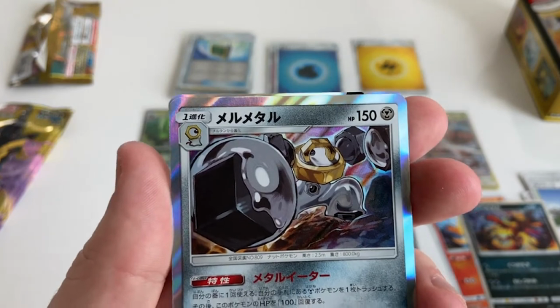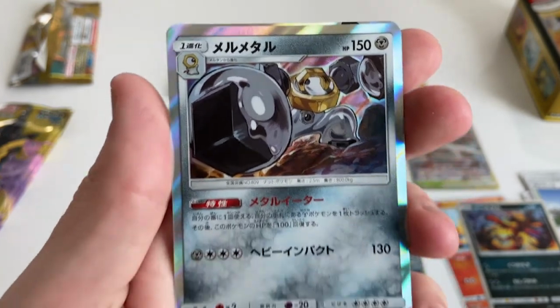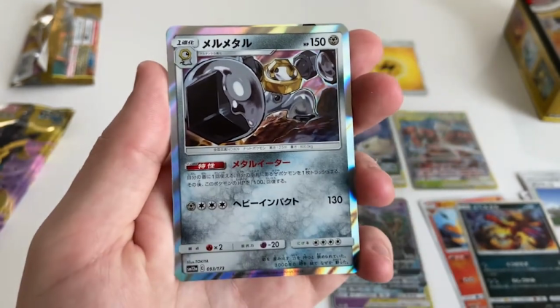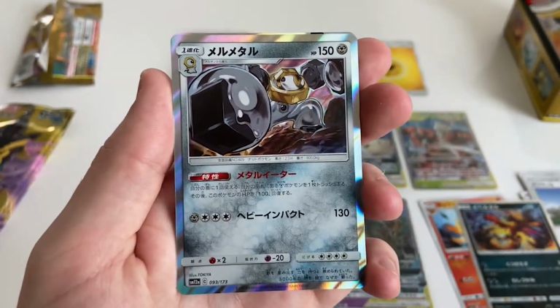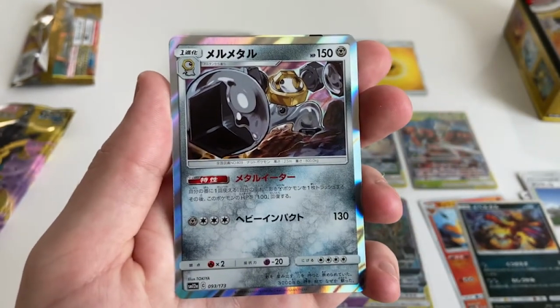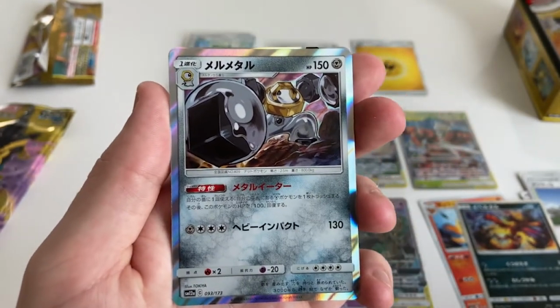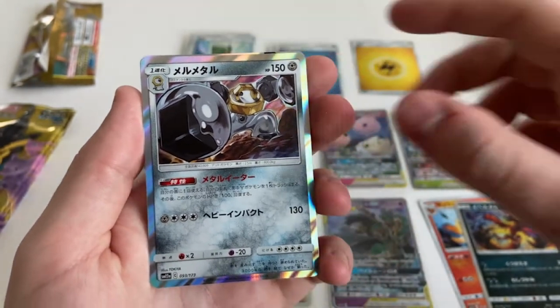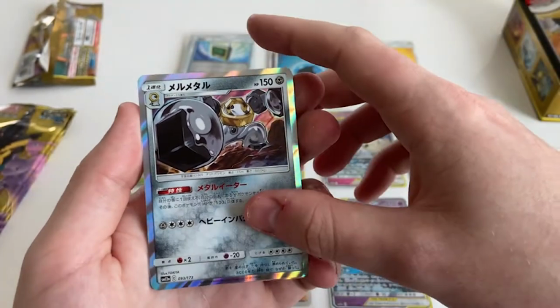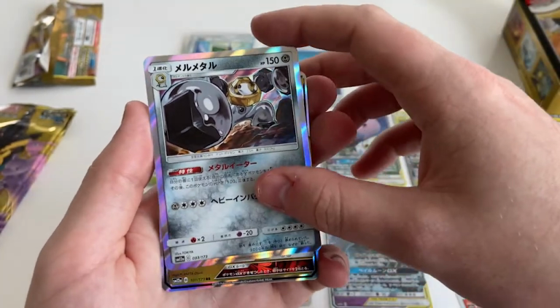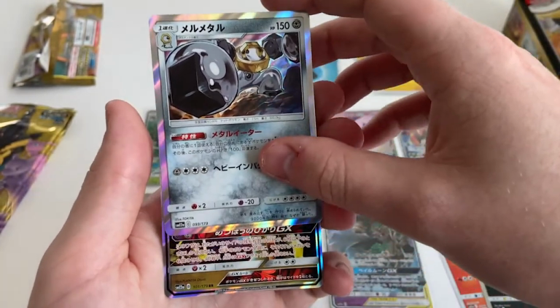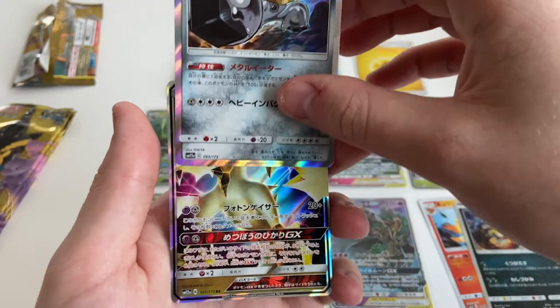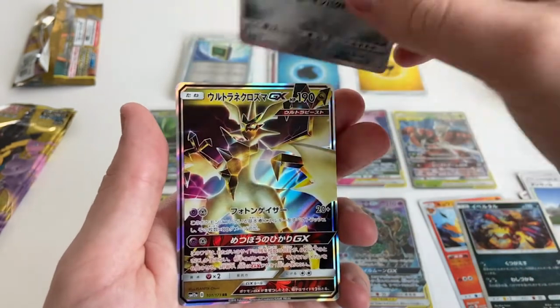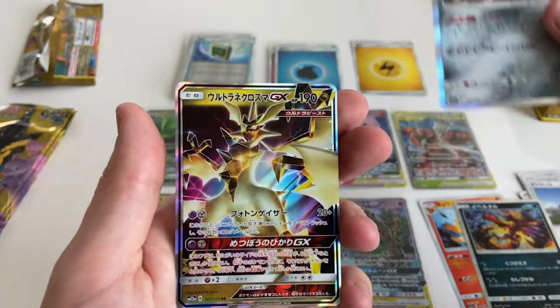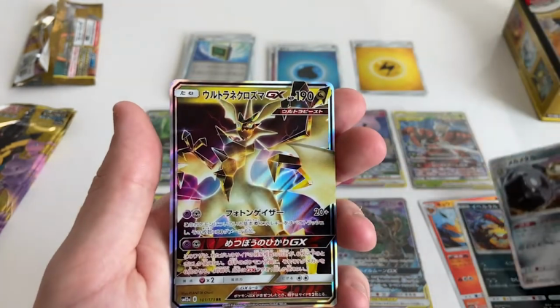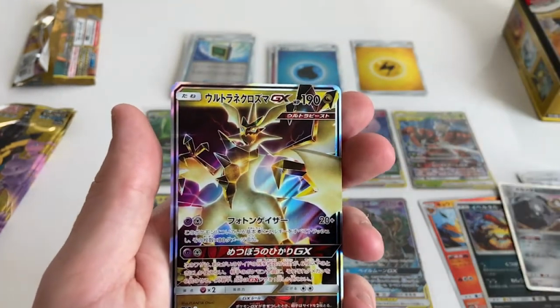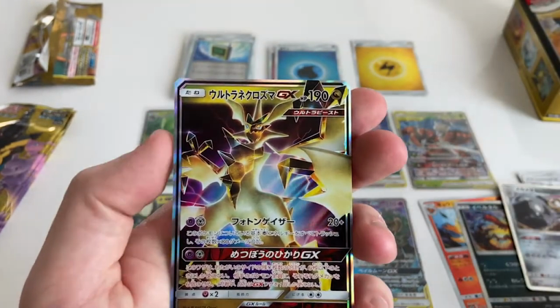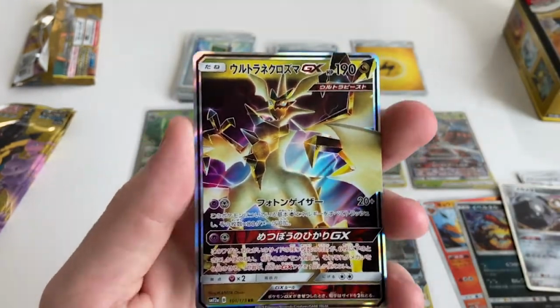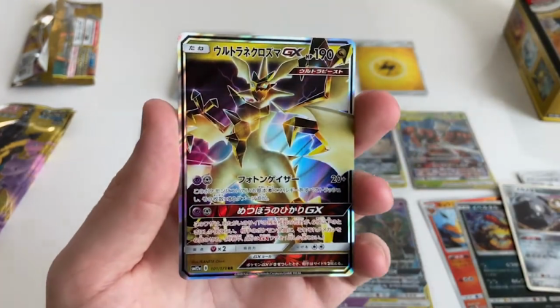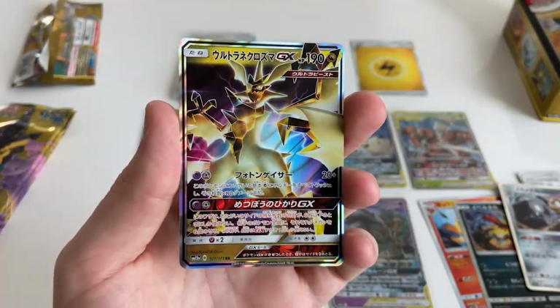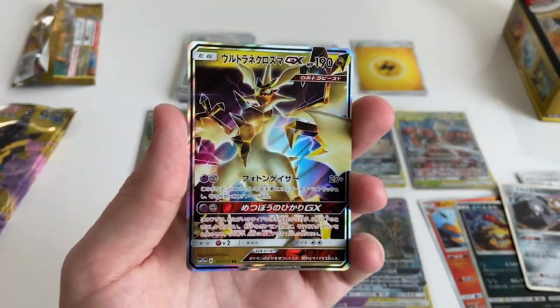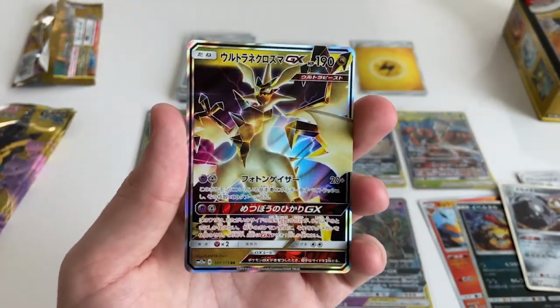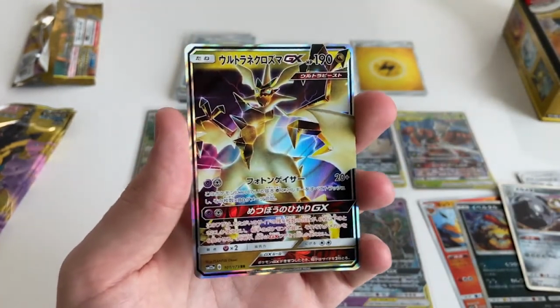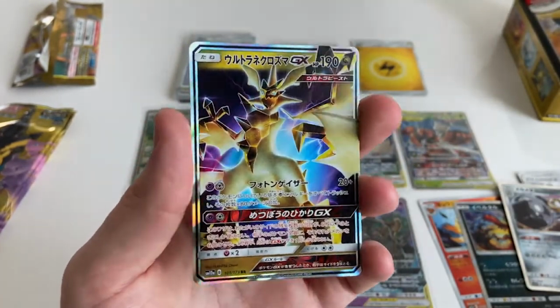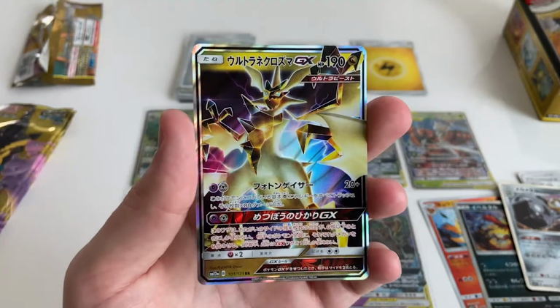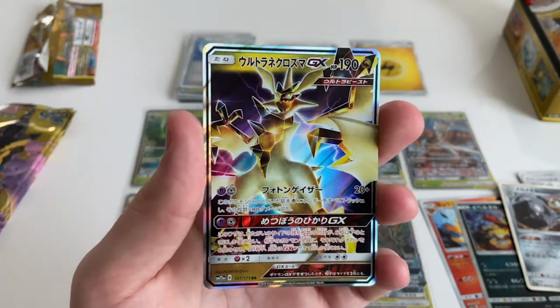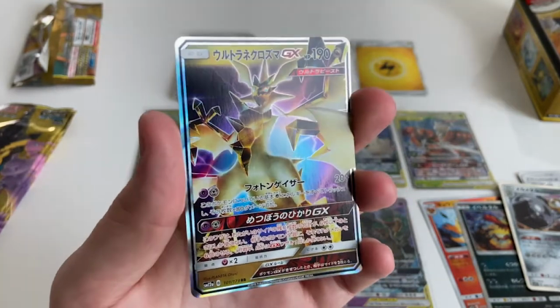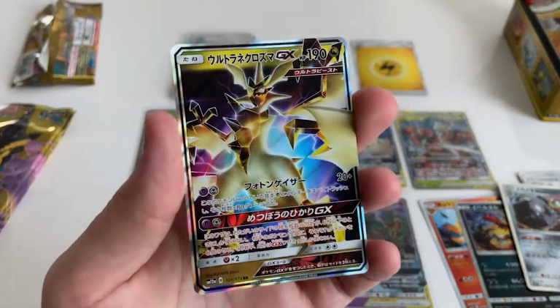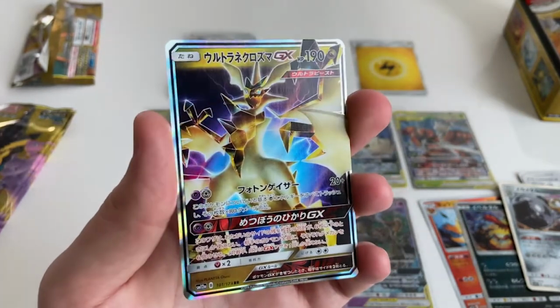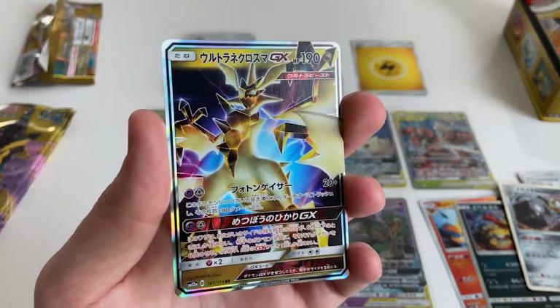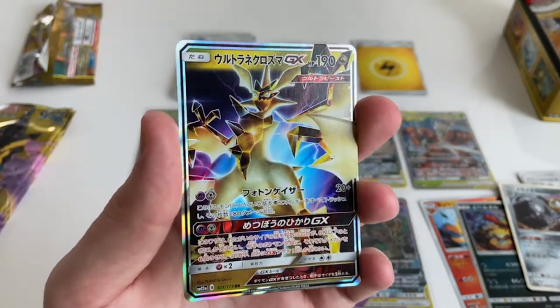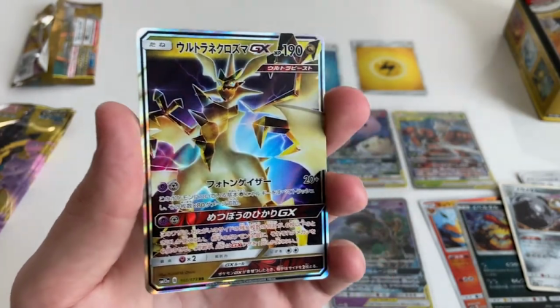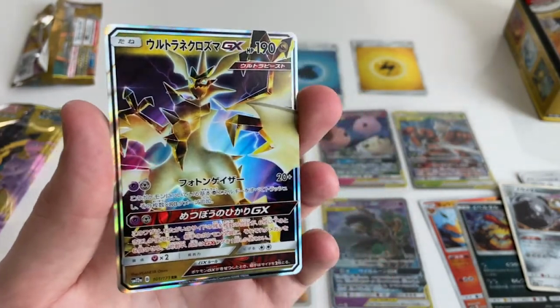They're kind of confusing because they didn't come out... Oh, Ultimate Necrozma — wow, look at that. It looks like a Digimon. It does a bit, yeah.